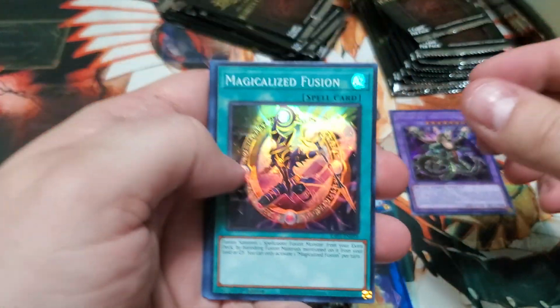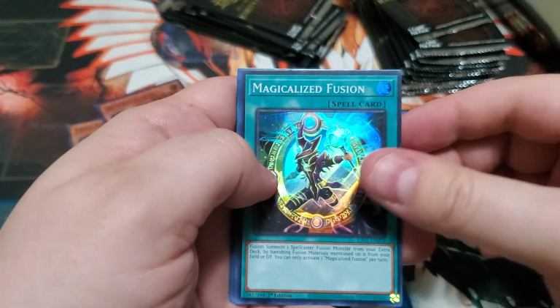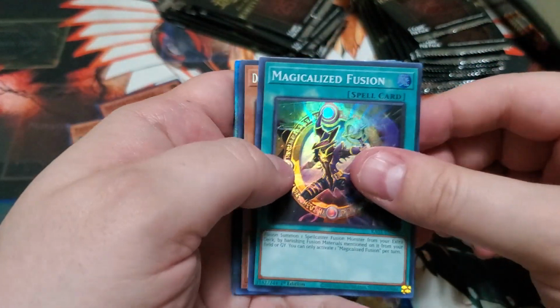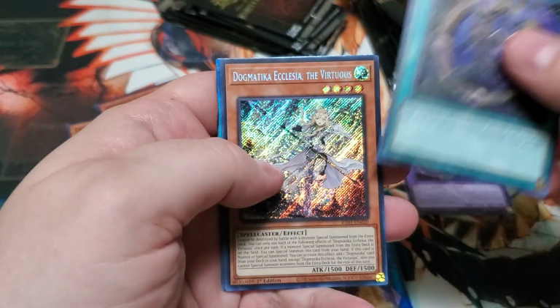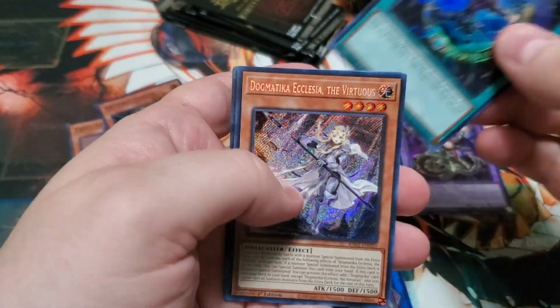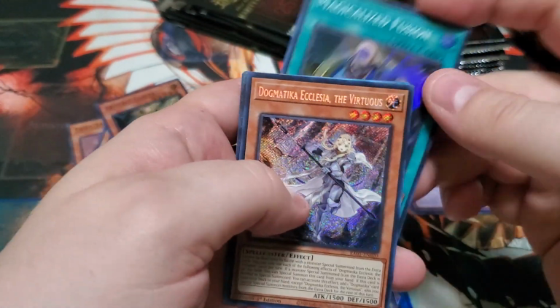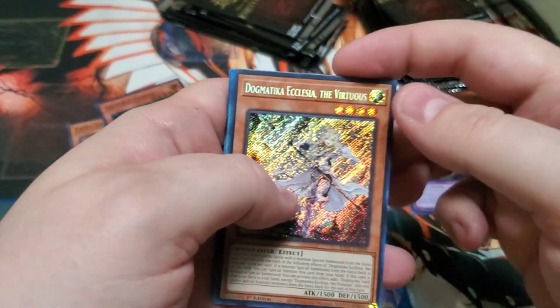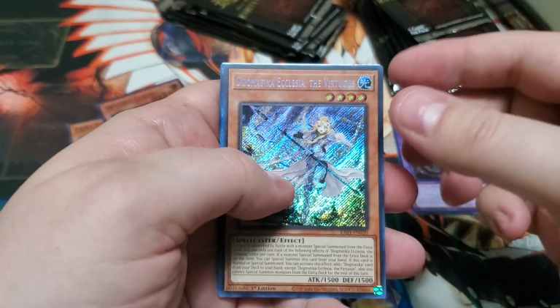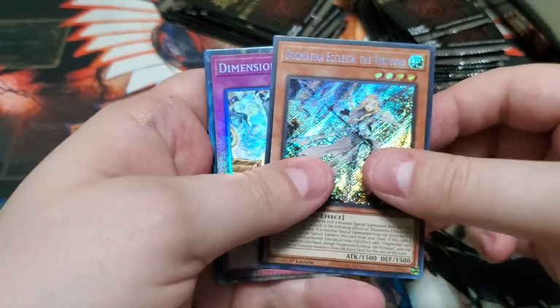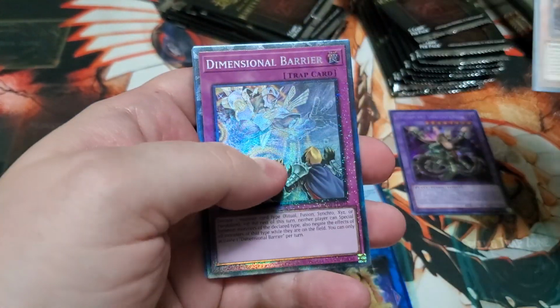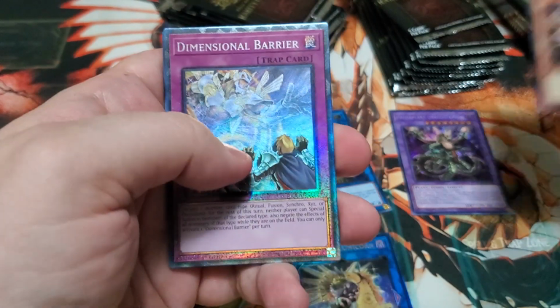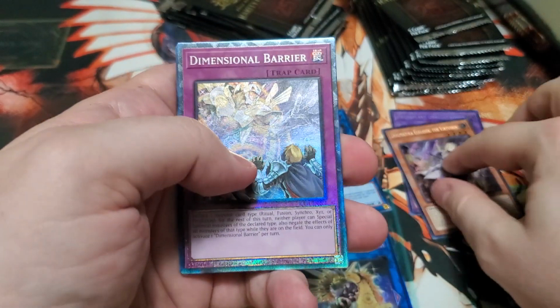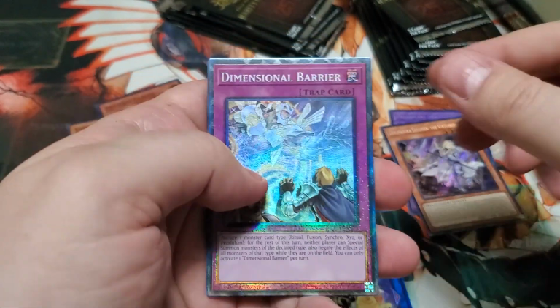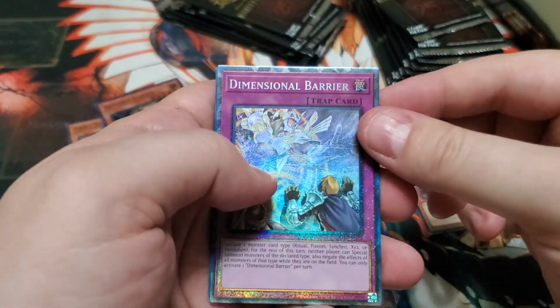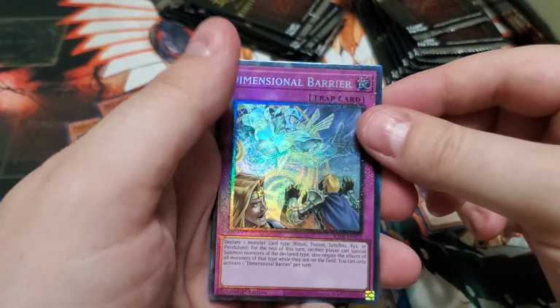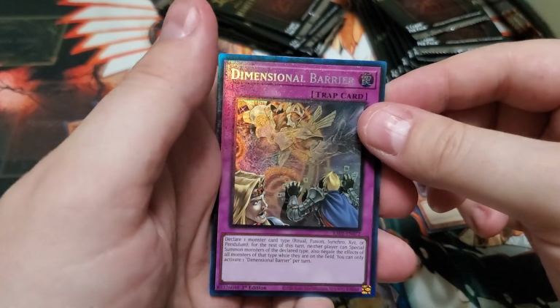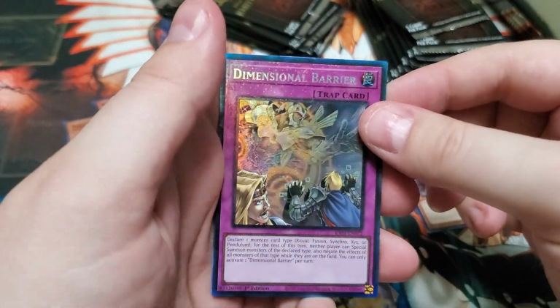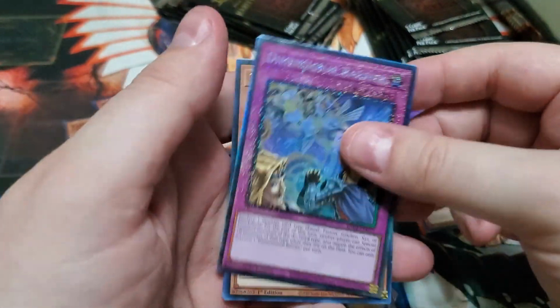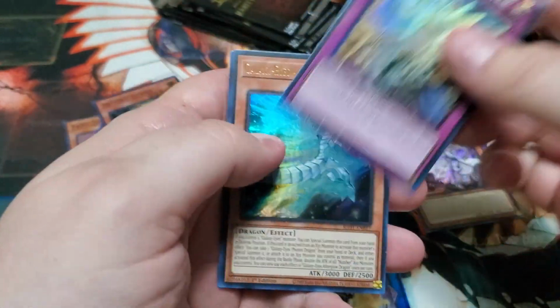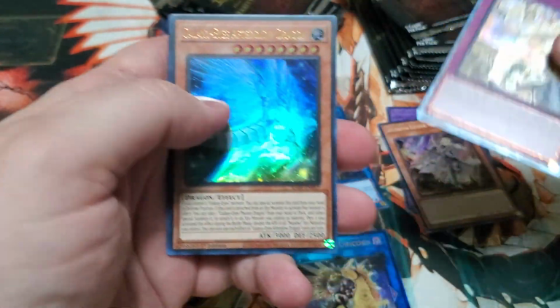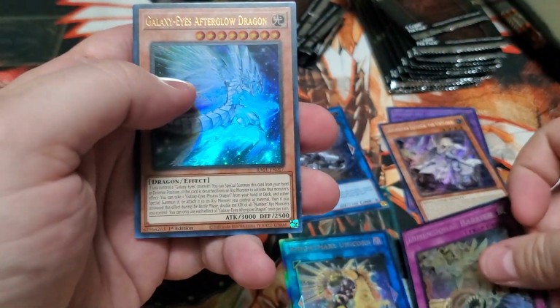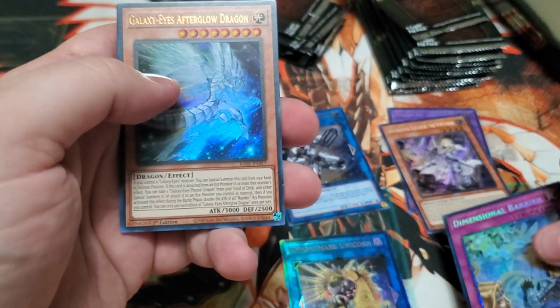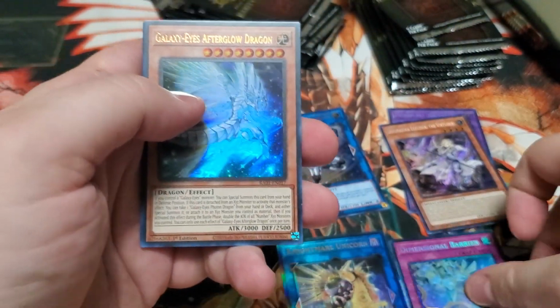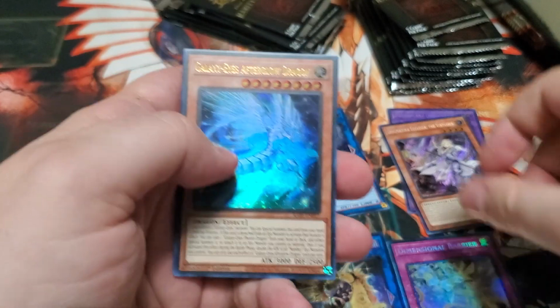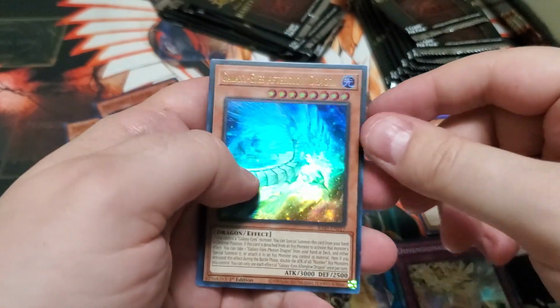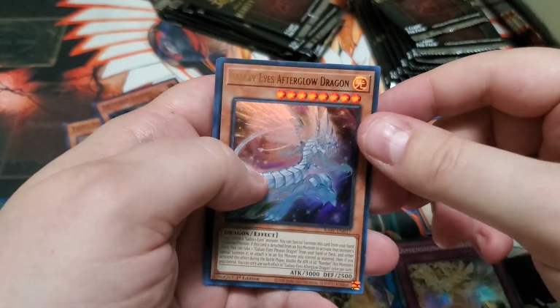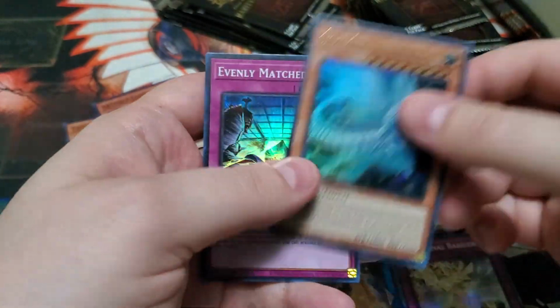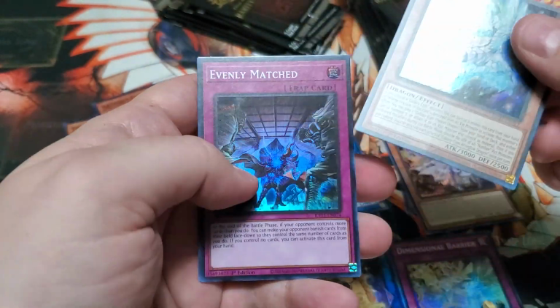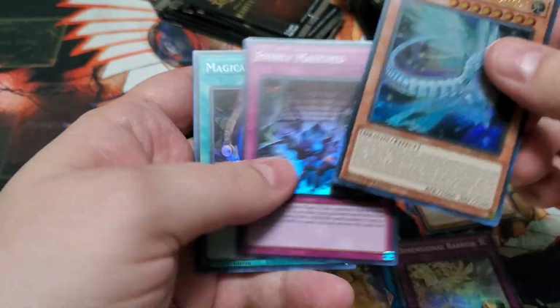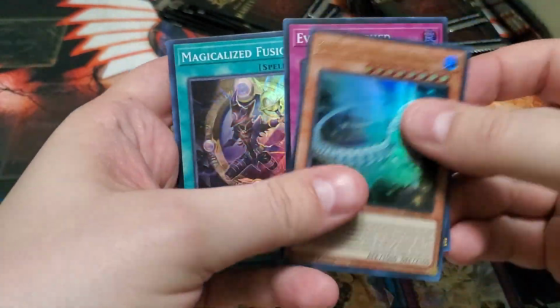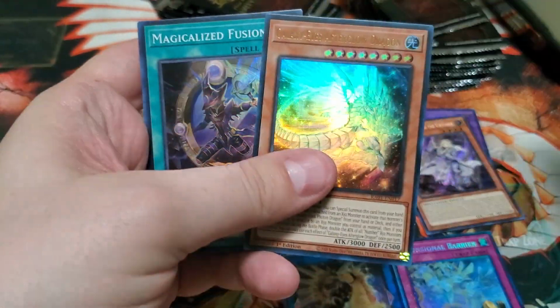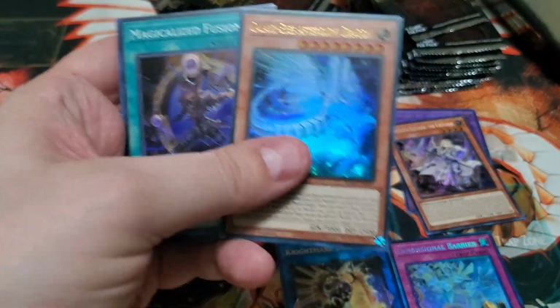Magicalized Fusion, Ecclesia the Virtuous — Ooh, Collector's Rare, Dimensional Barrier. Afterglow and an Evenly Matched.